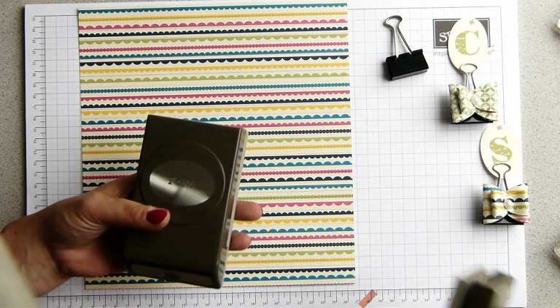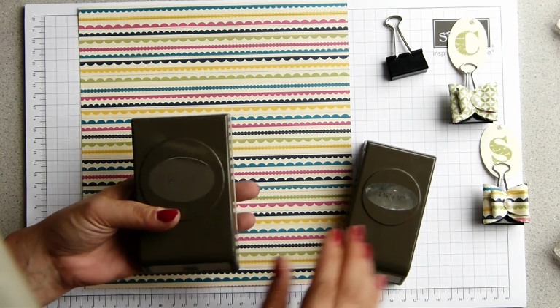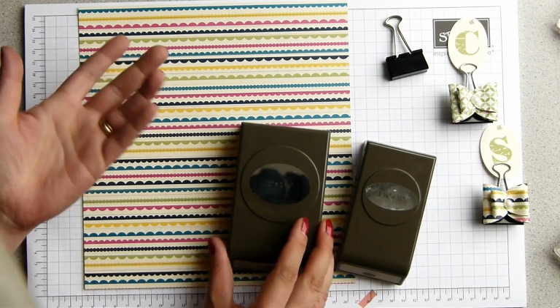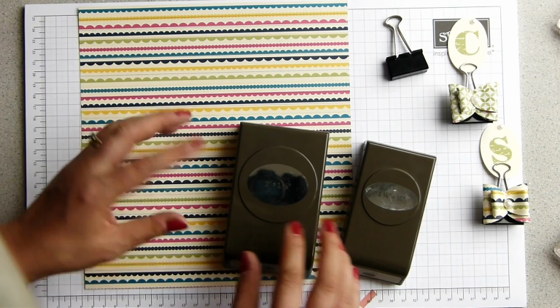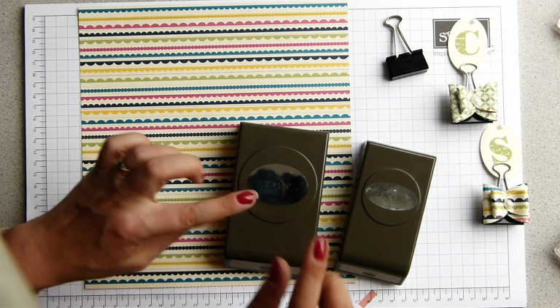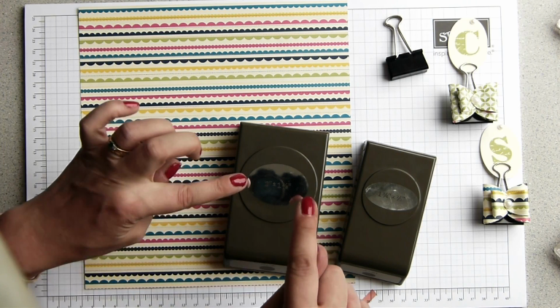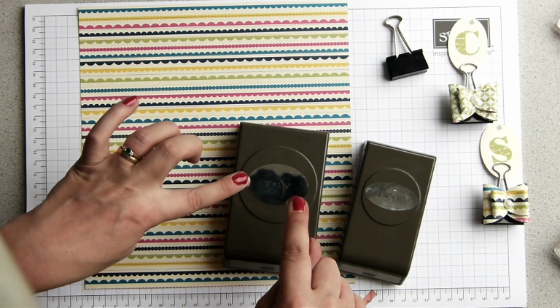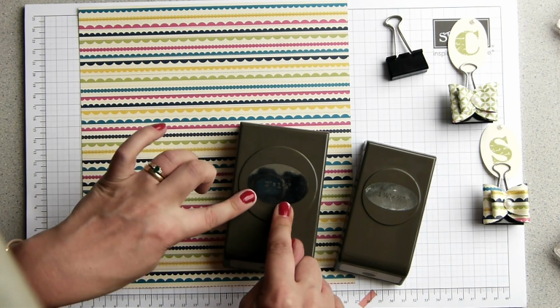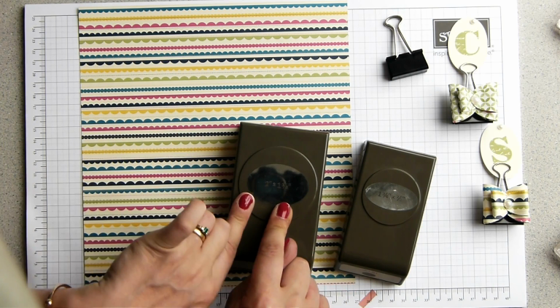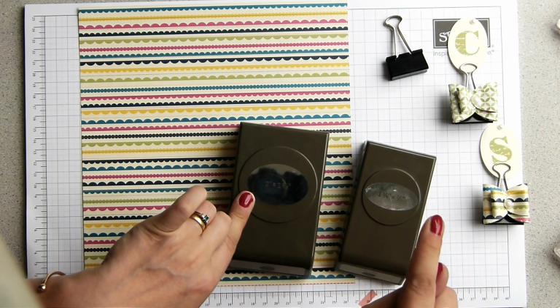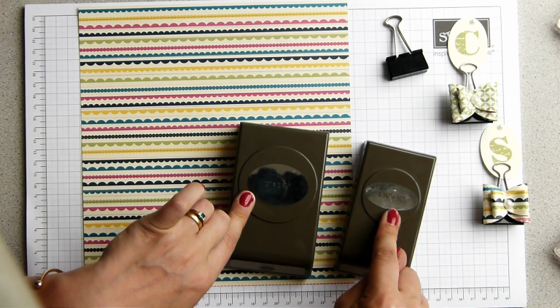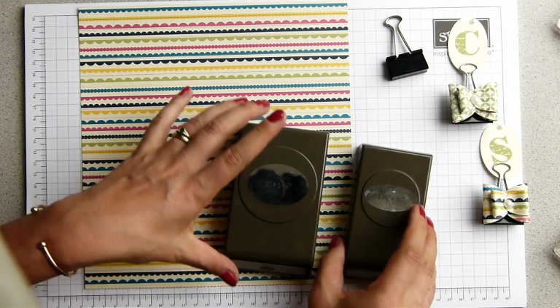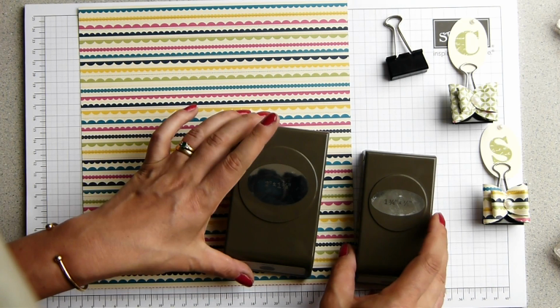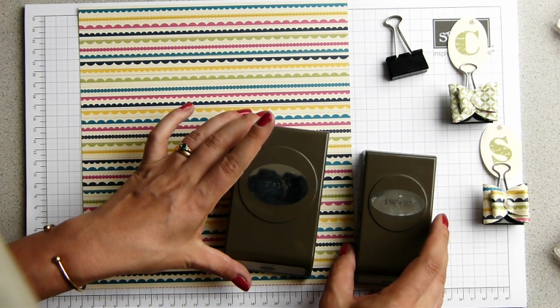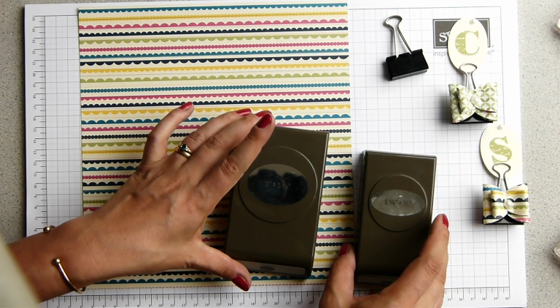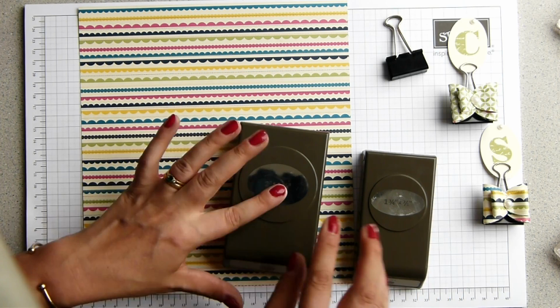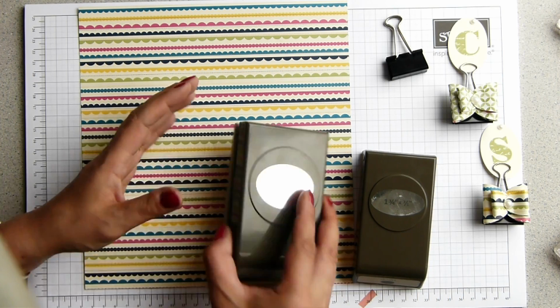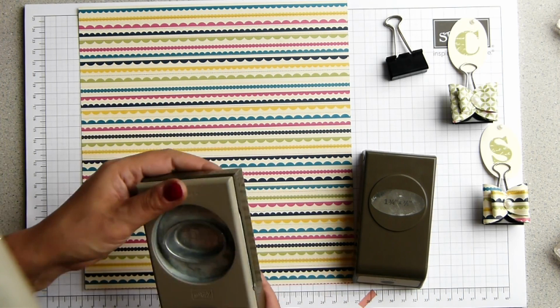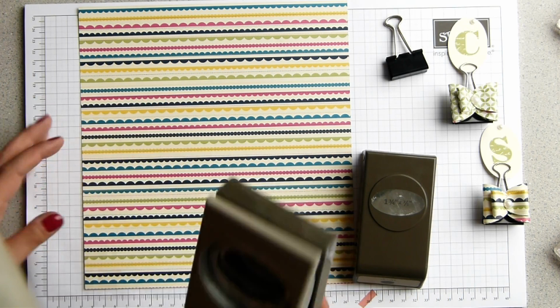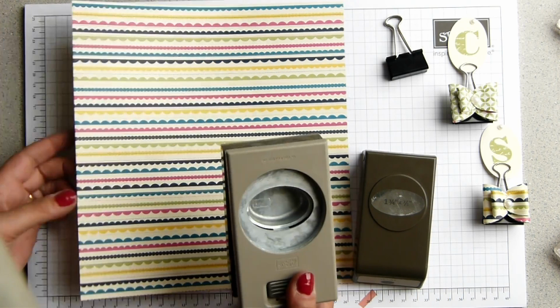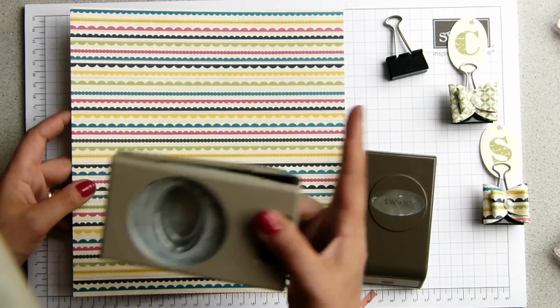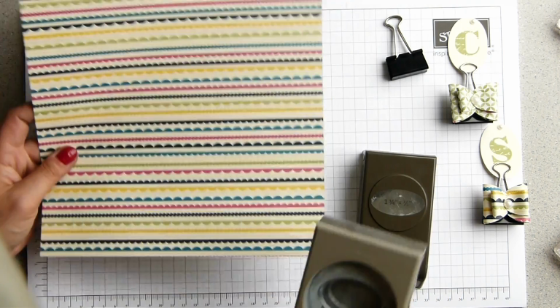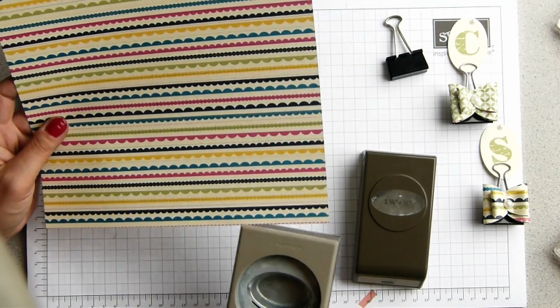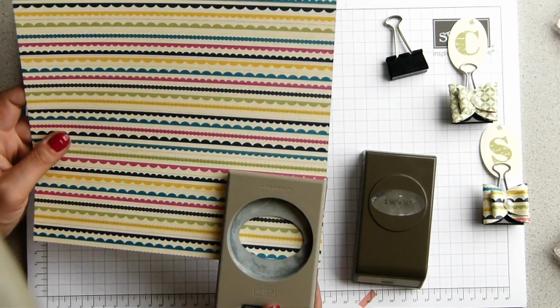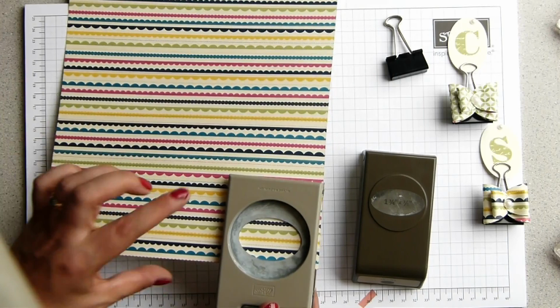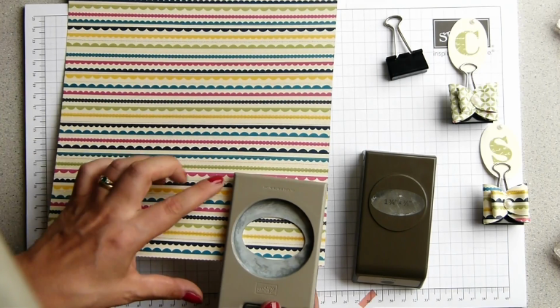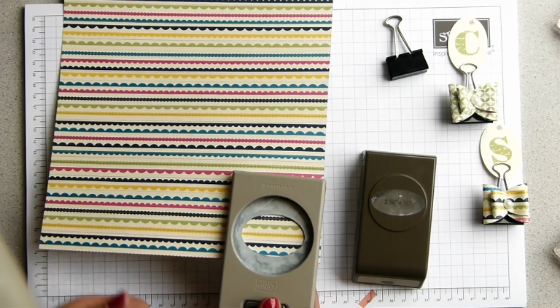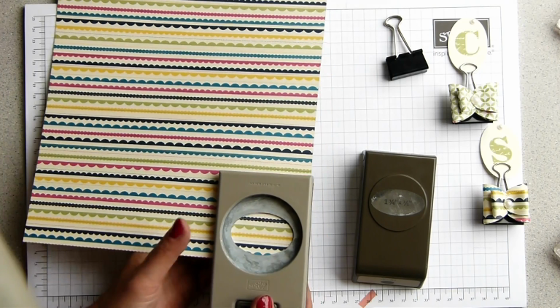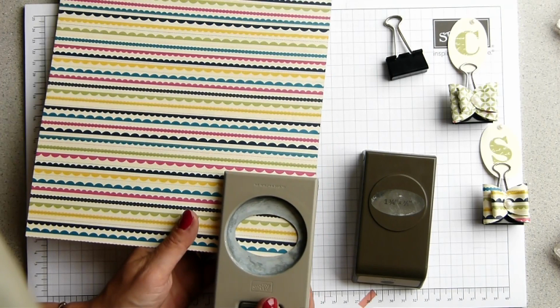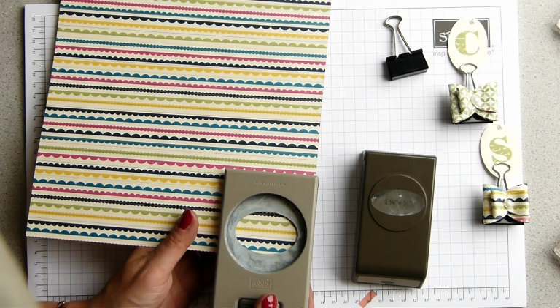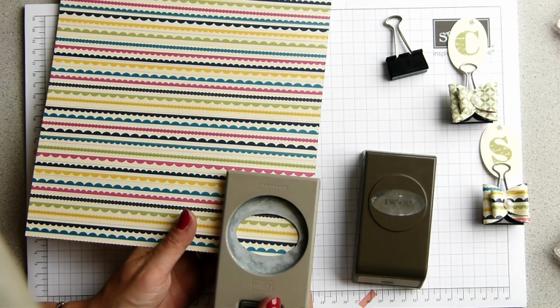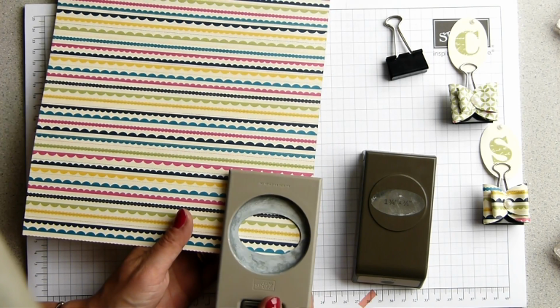So, very simple — it's punches, basically. It needs the extra large oval and the large oval. You need two of each for each half of the bow. And if you're using a pattern paper, make sure that your bows are going to go in the same direction.